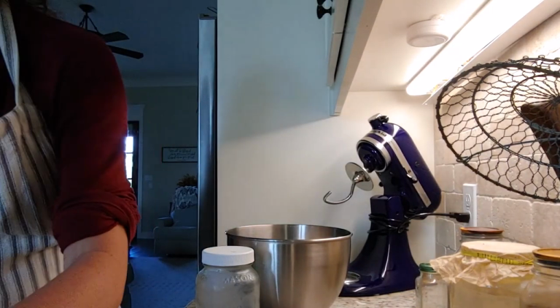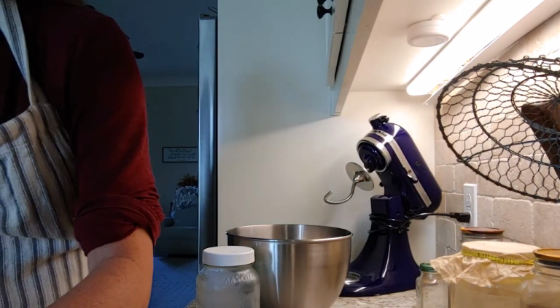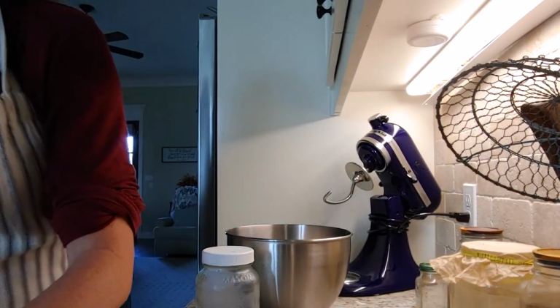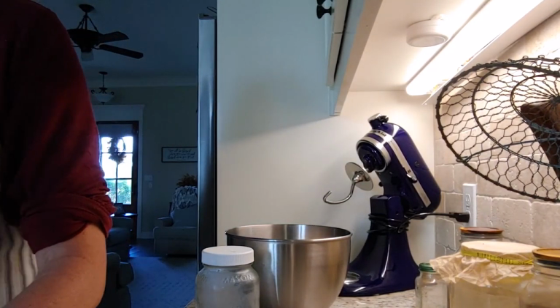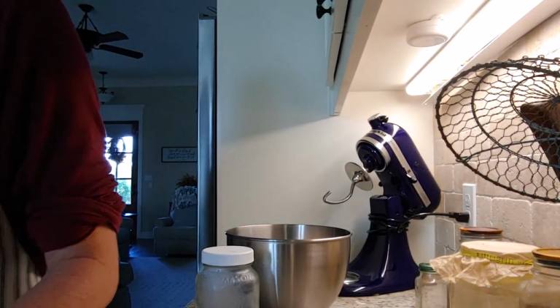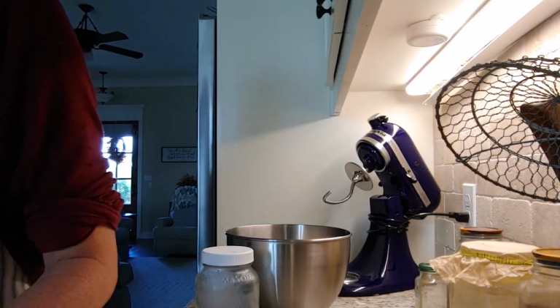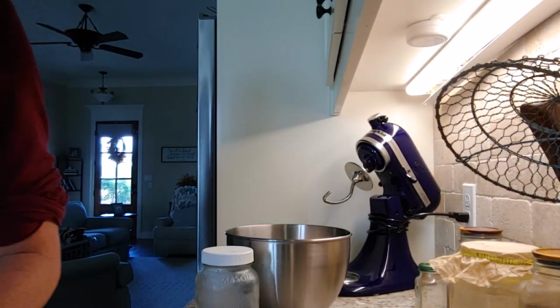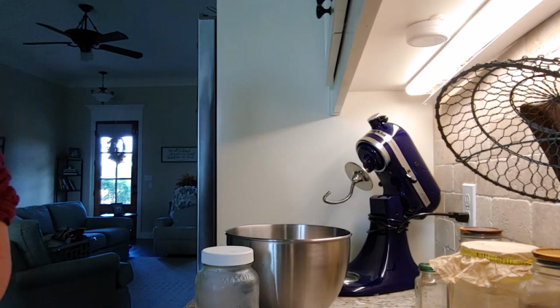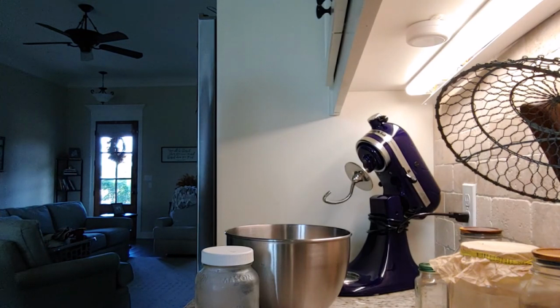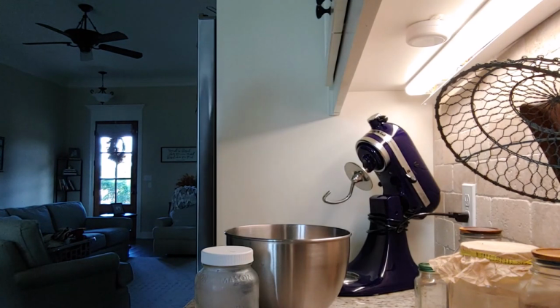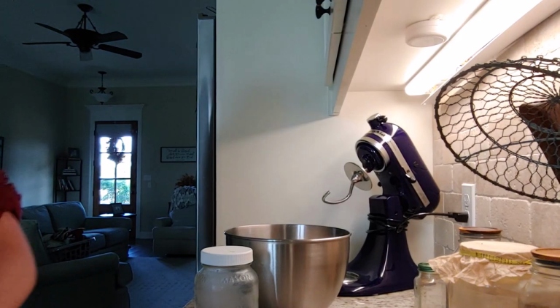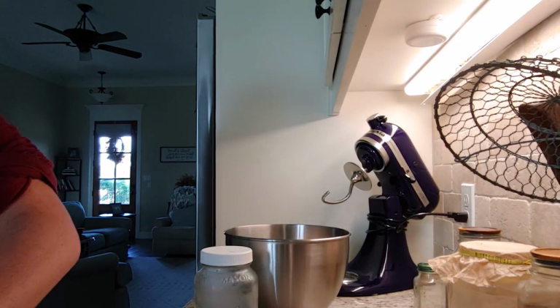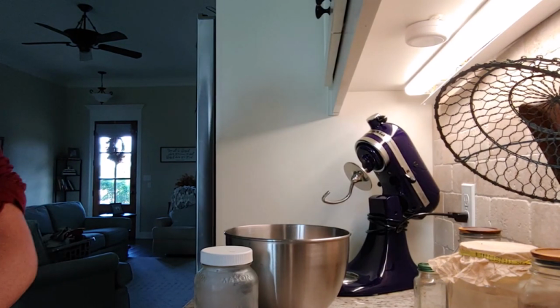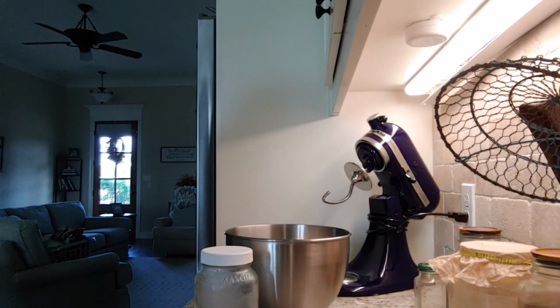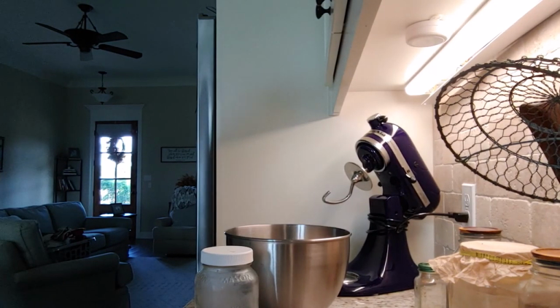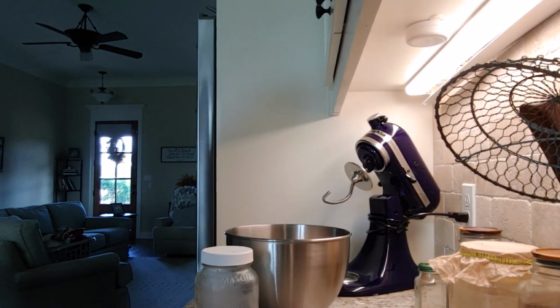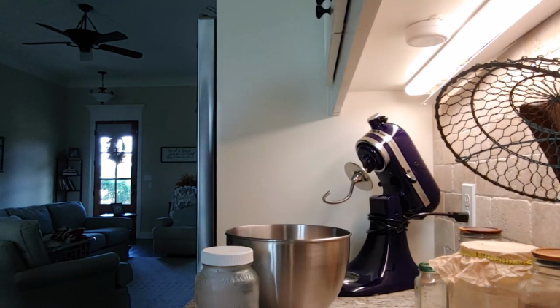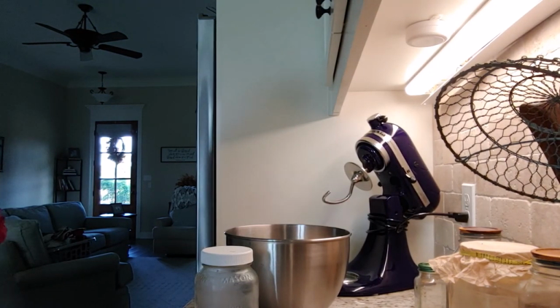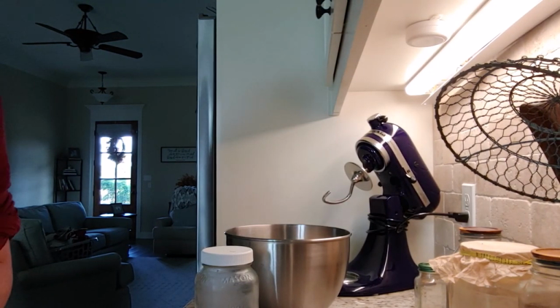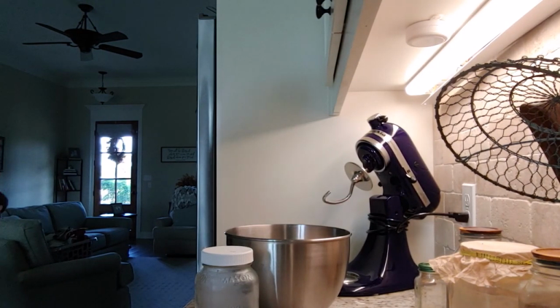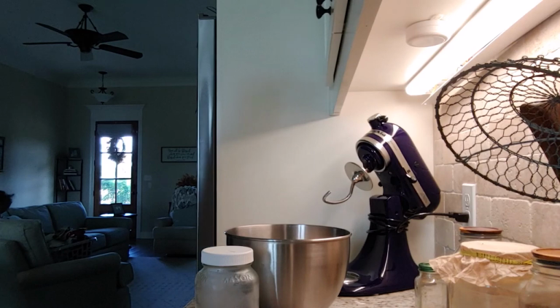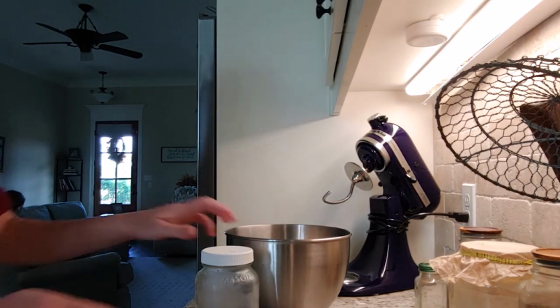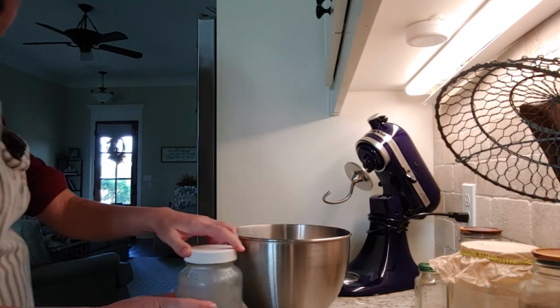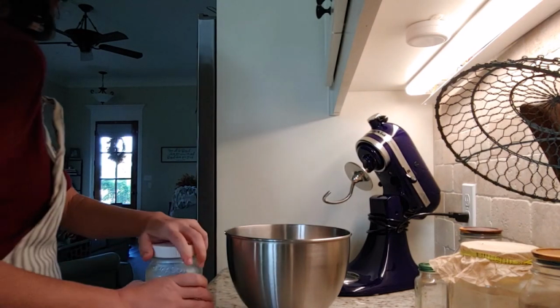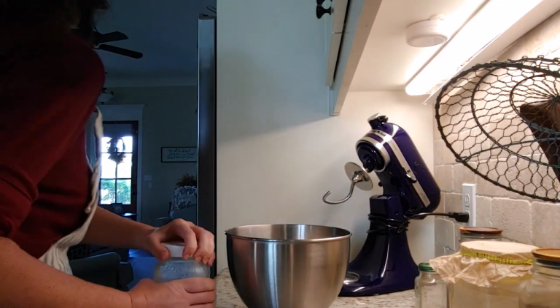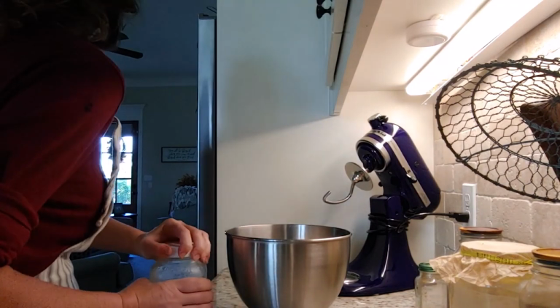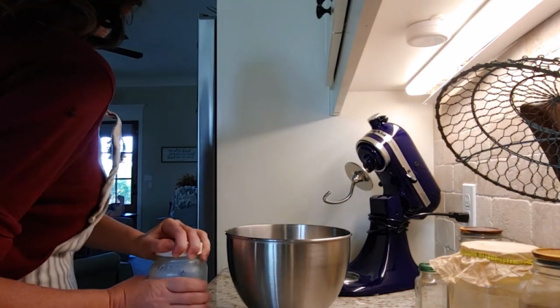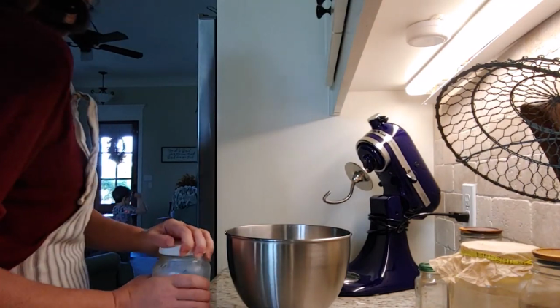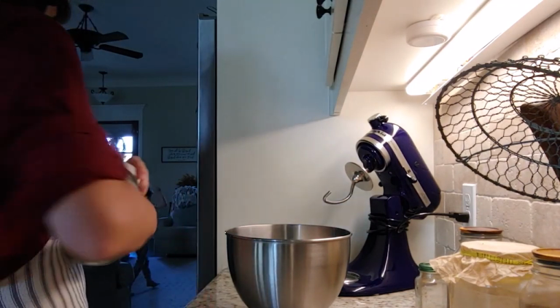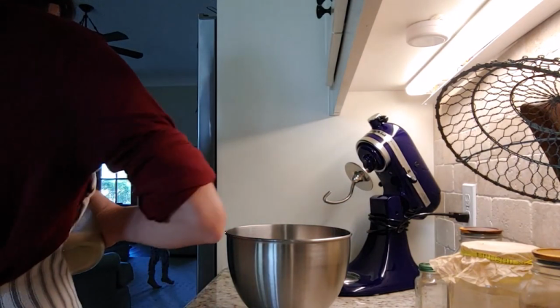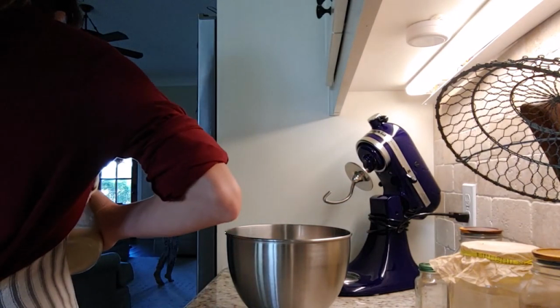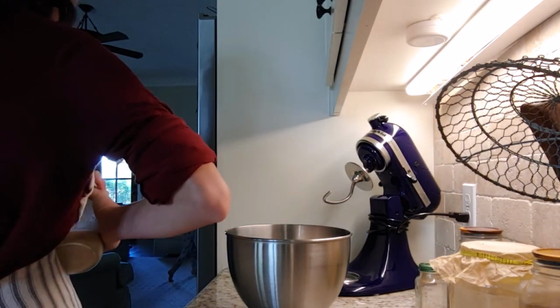I buy my active dry yeast in bulk from Azure Standard. I have a lot more in the fridge freezer outside, but I keep a small portion of it in a glass jar in the freezer inside.